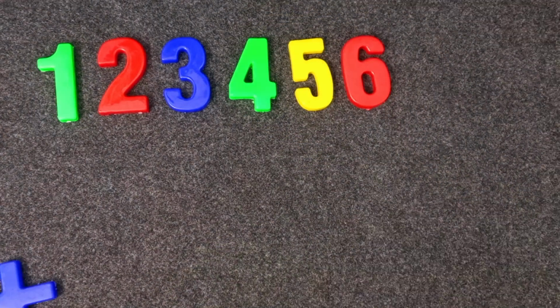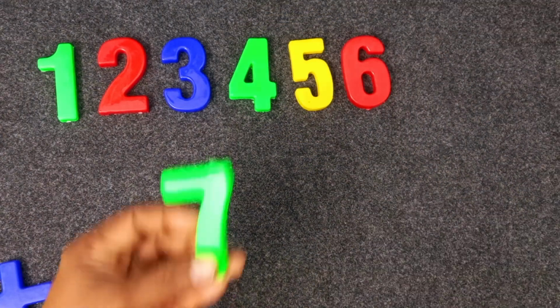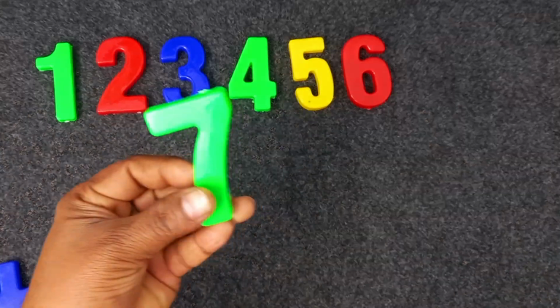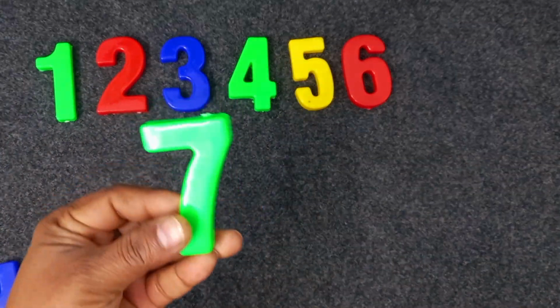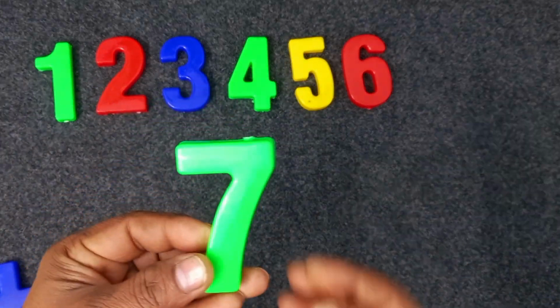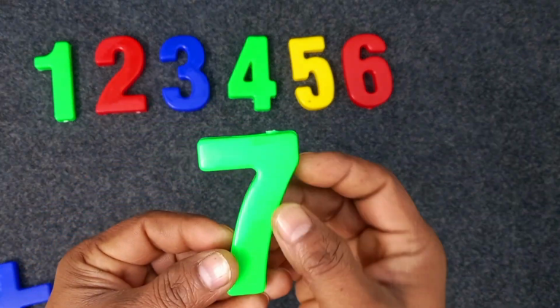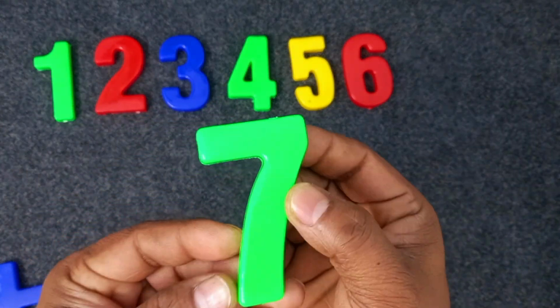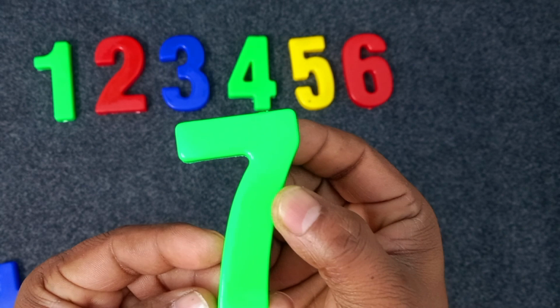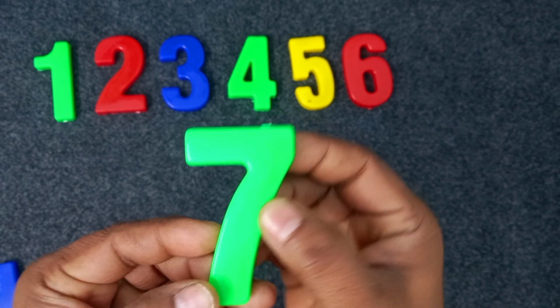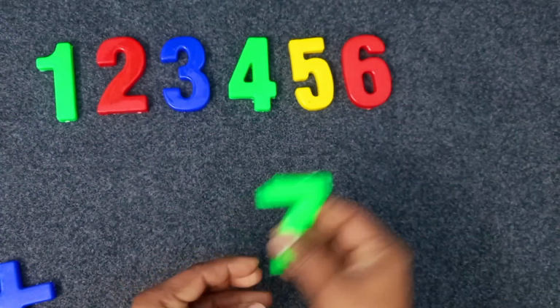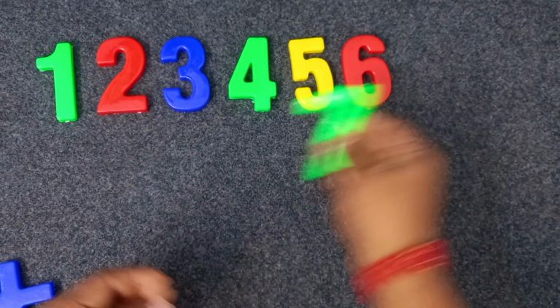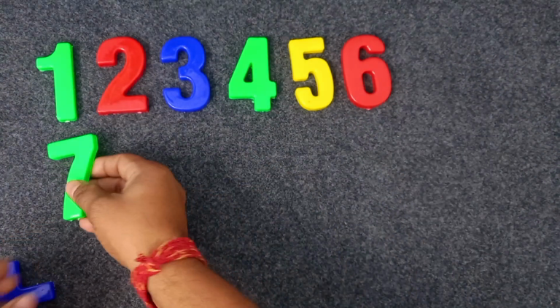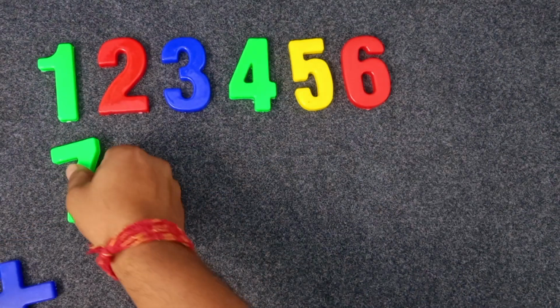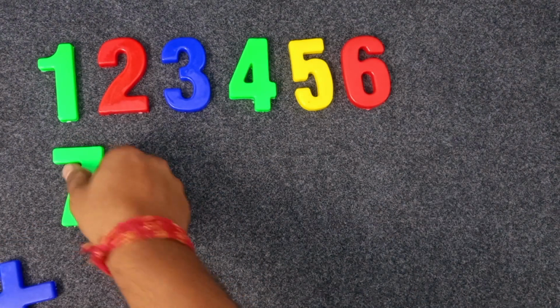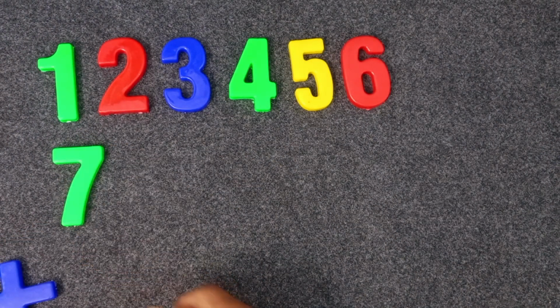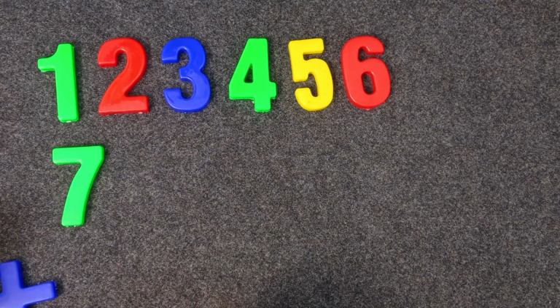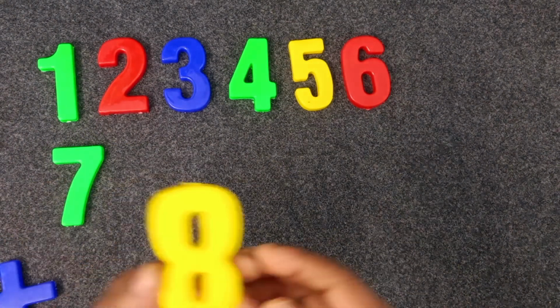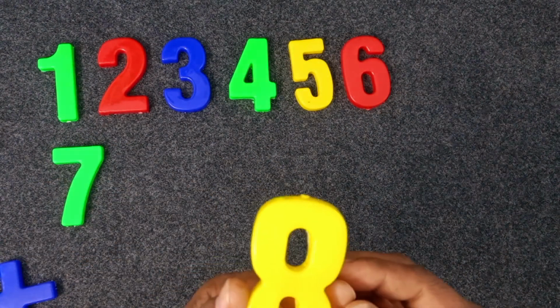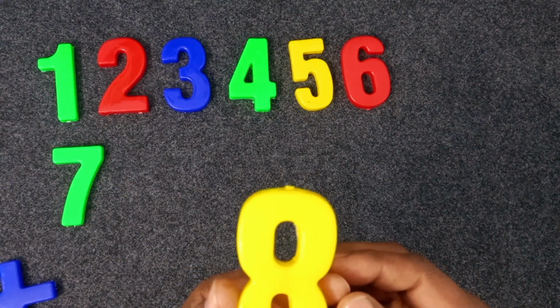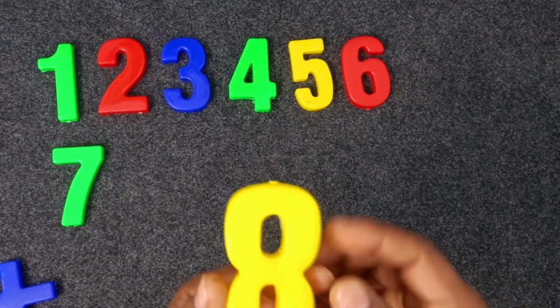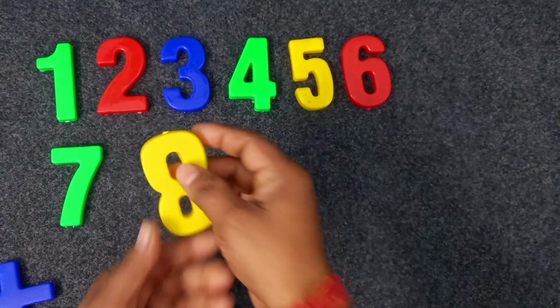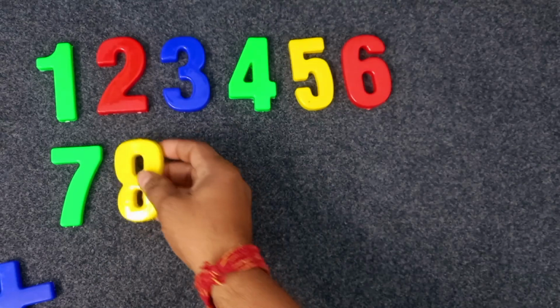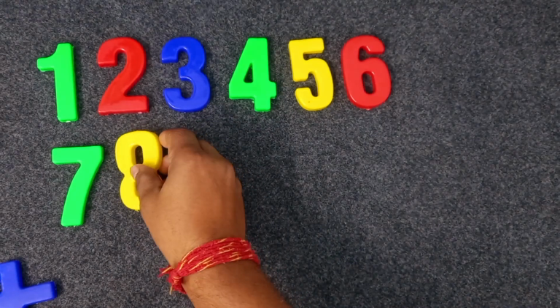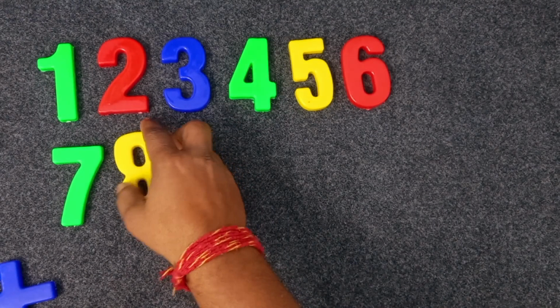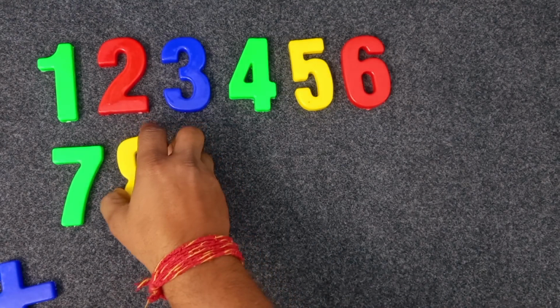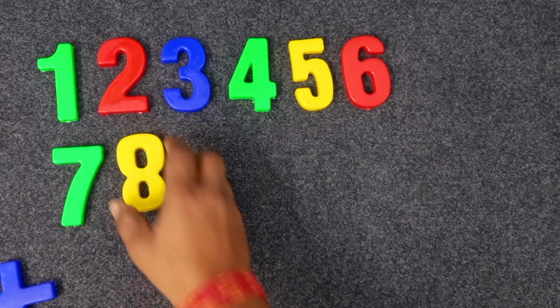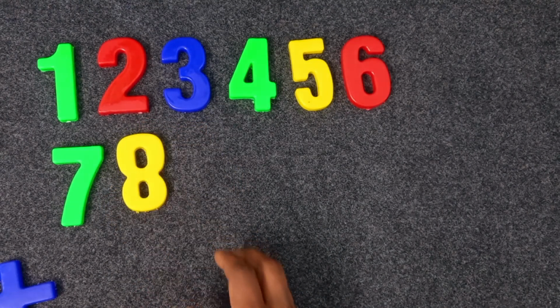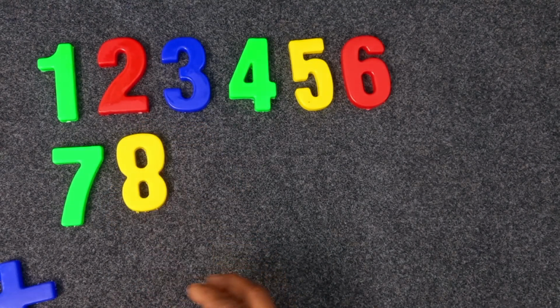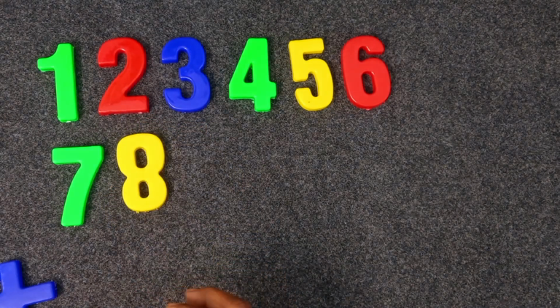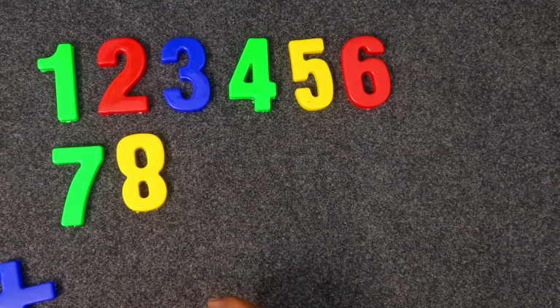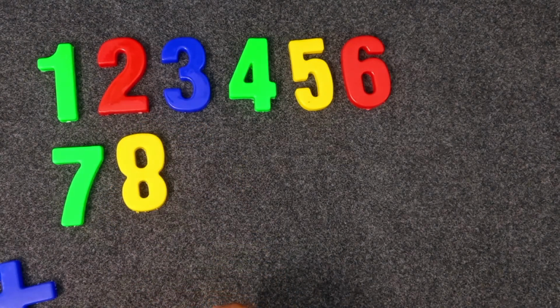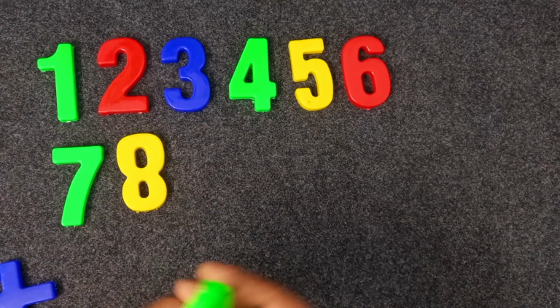Green color. Seven. Seven. Yellow color. Seven. Yellow color. Eight. Green color.